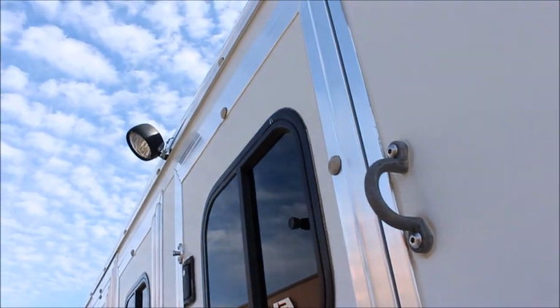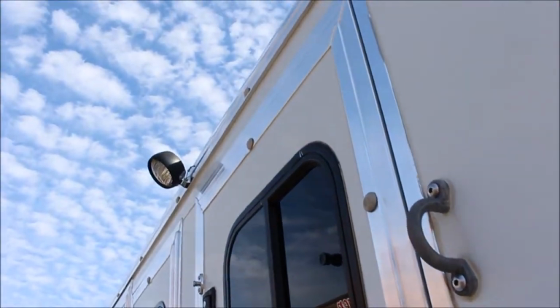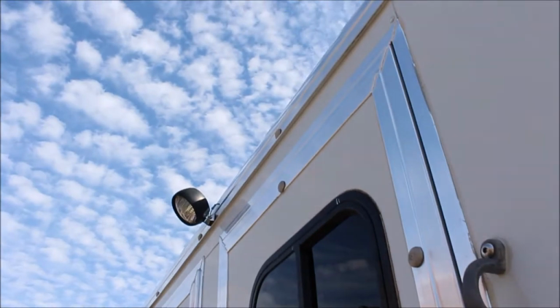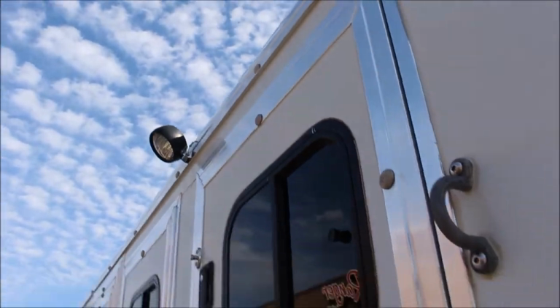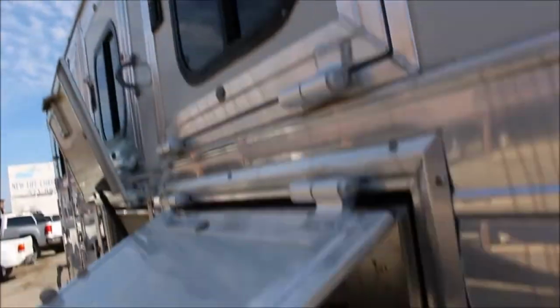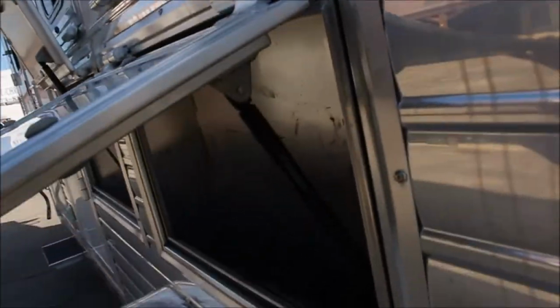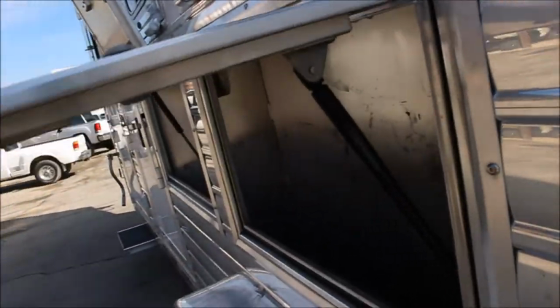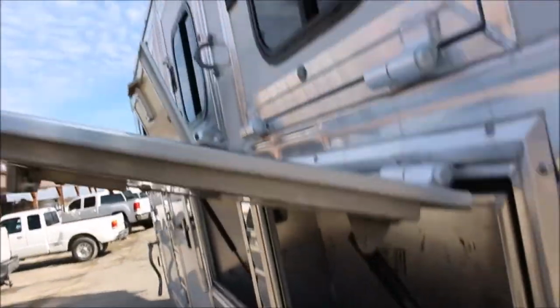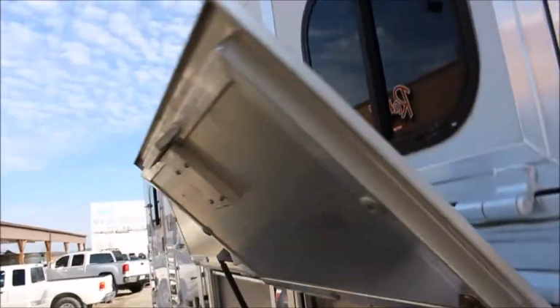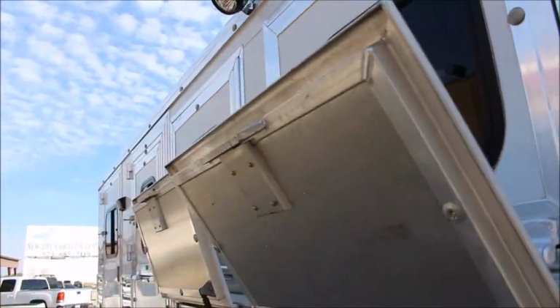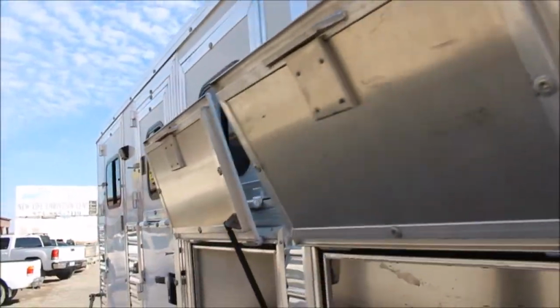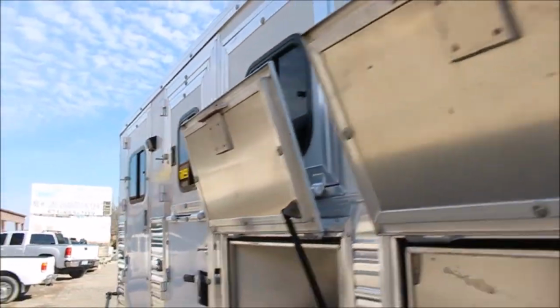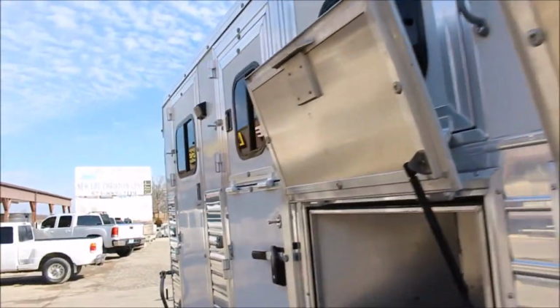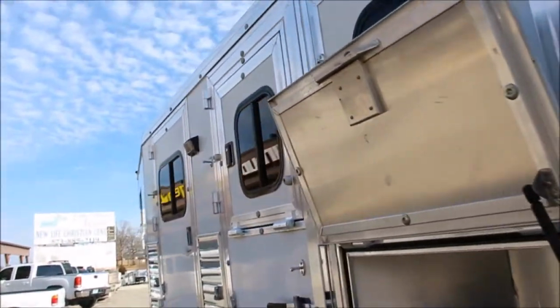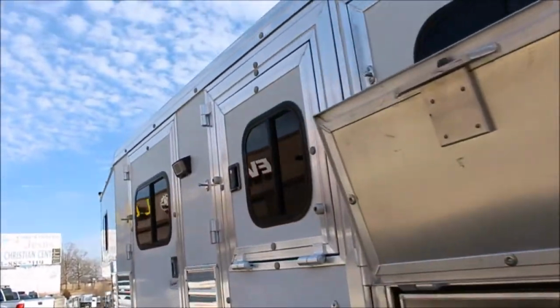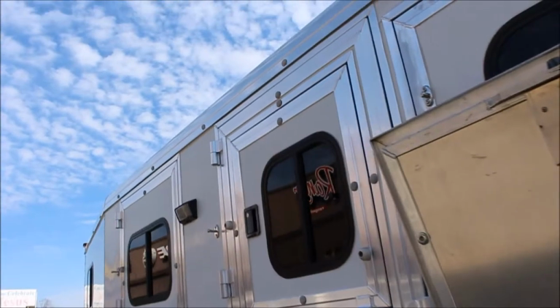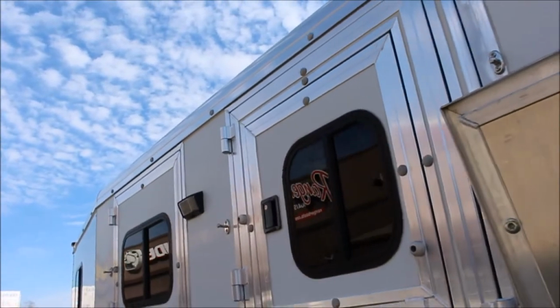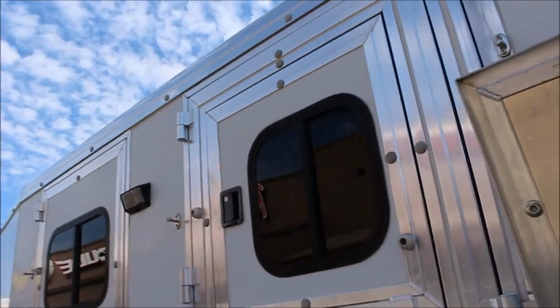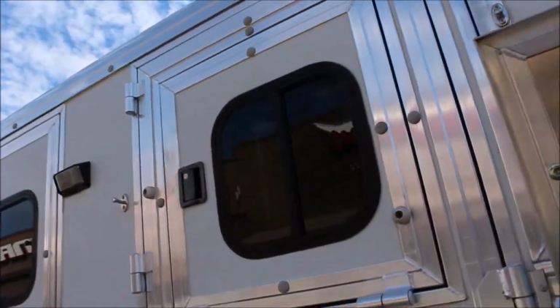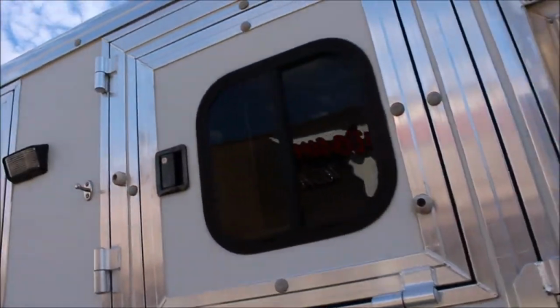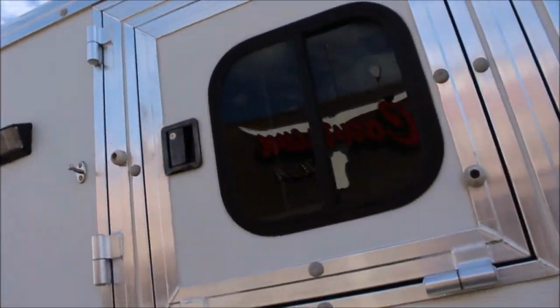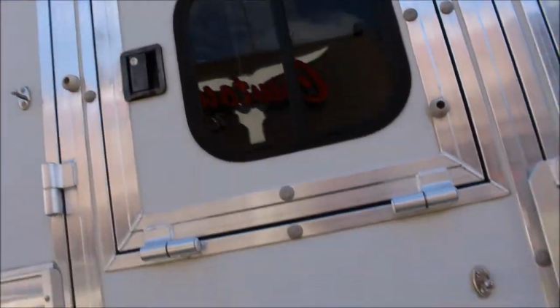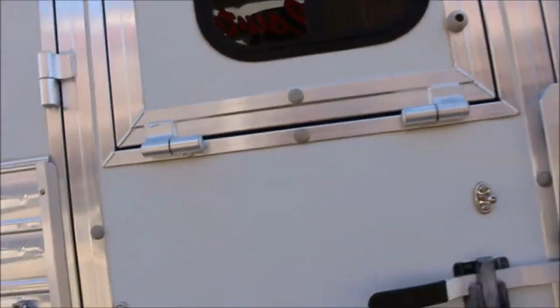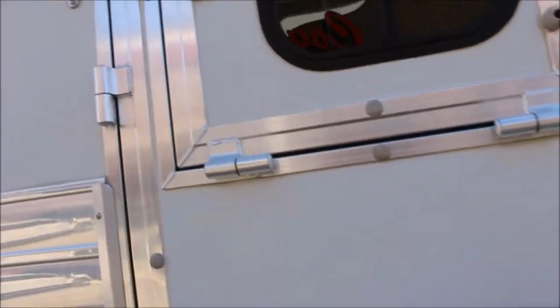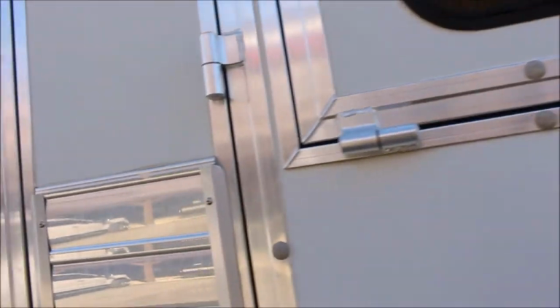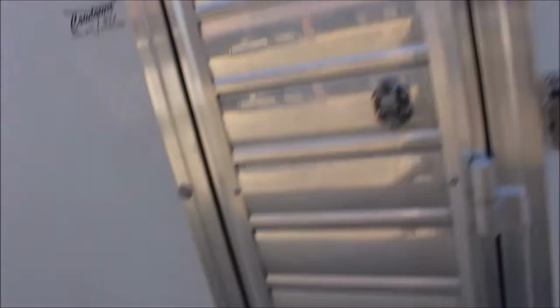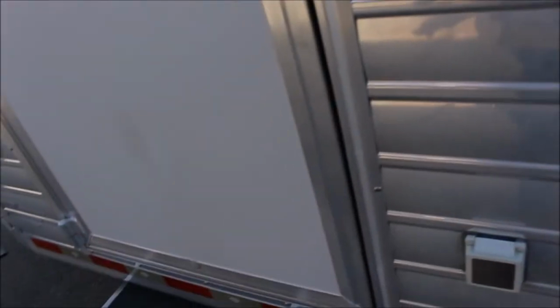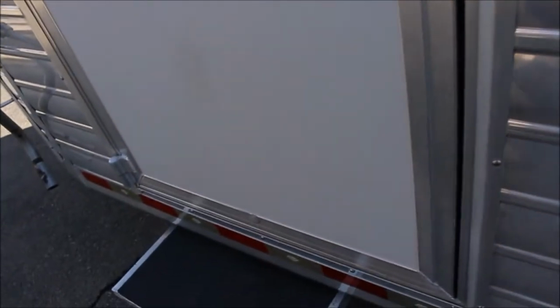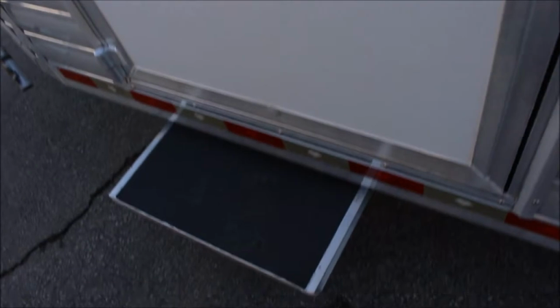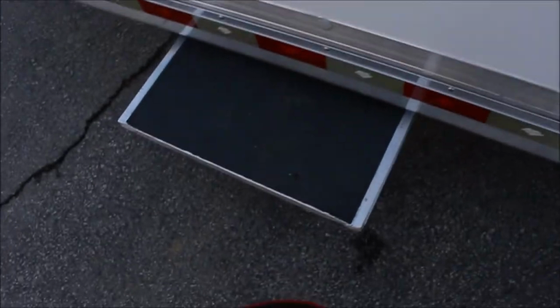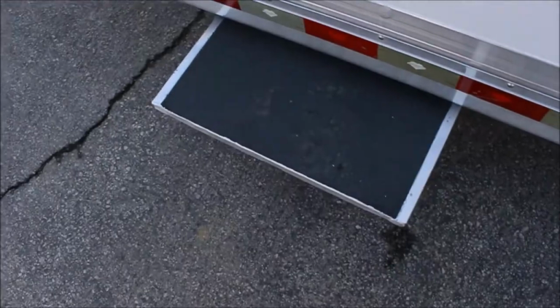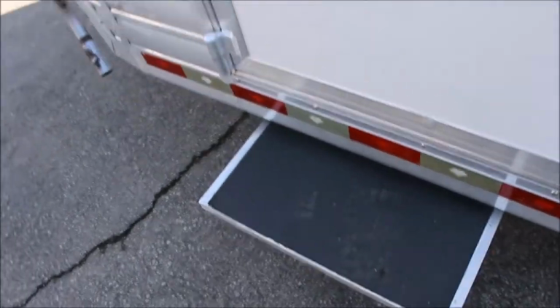There's your drop down doors. Load light — these automatically go up. Full escape door with the drop down window in there as well. Camper step slides out.